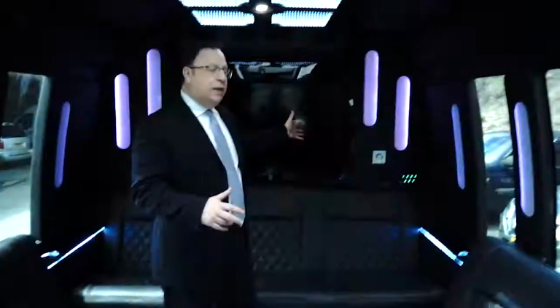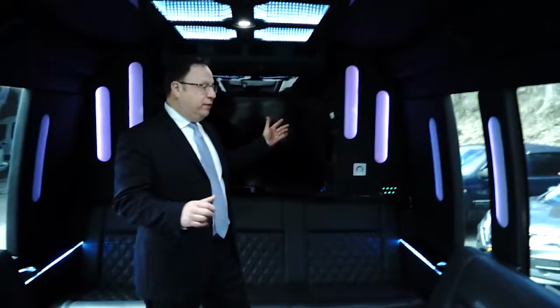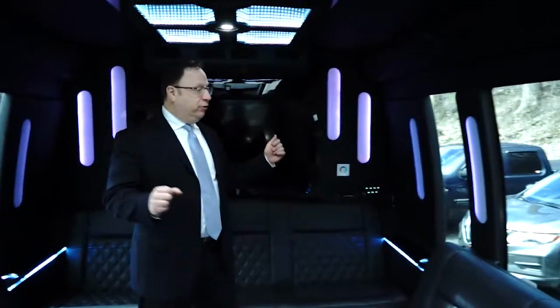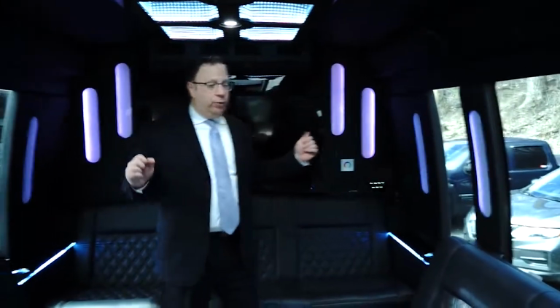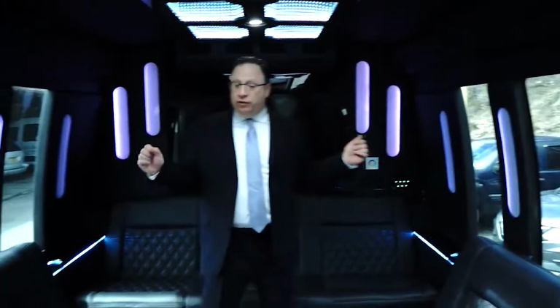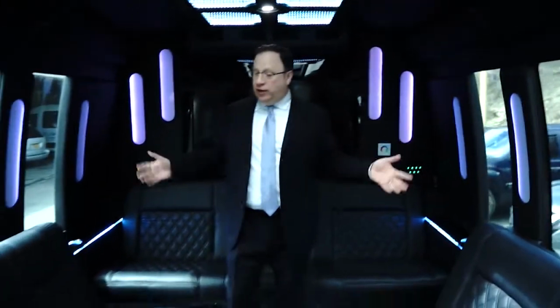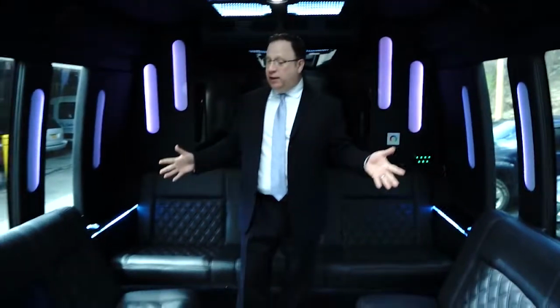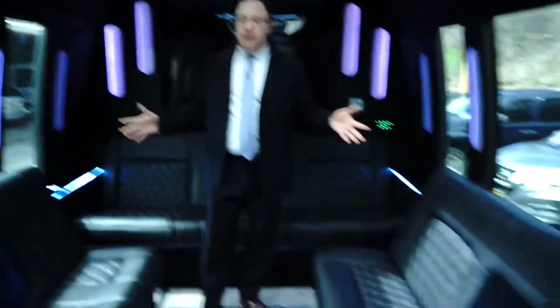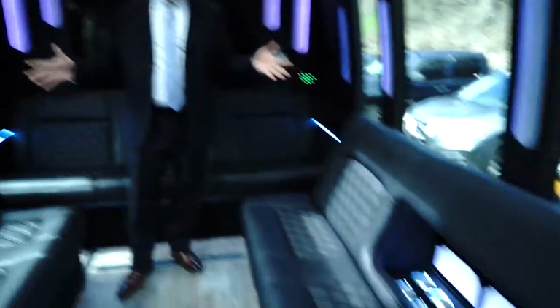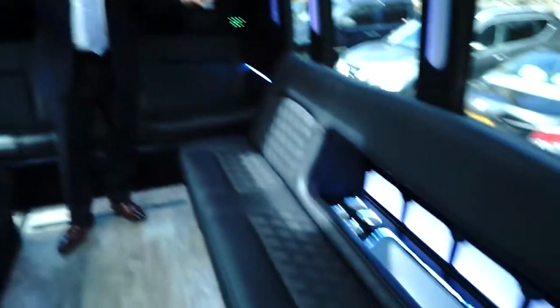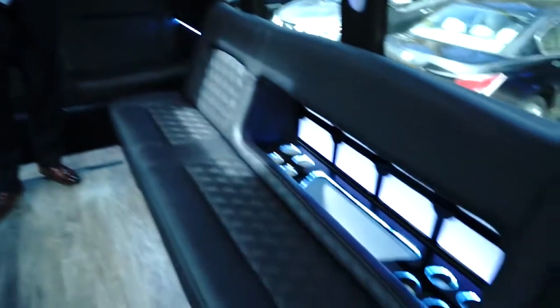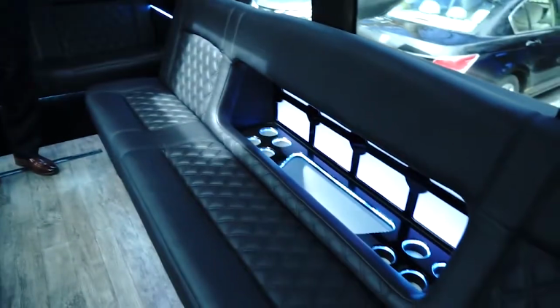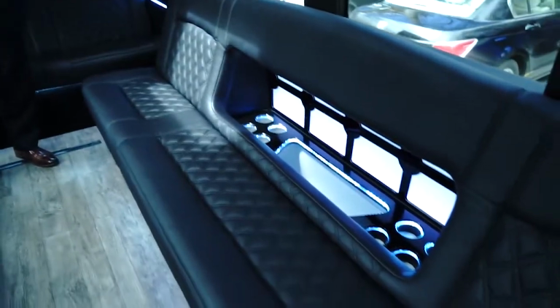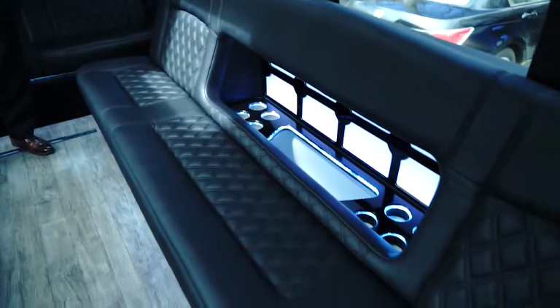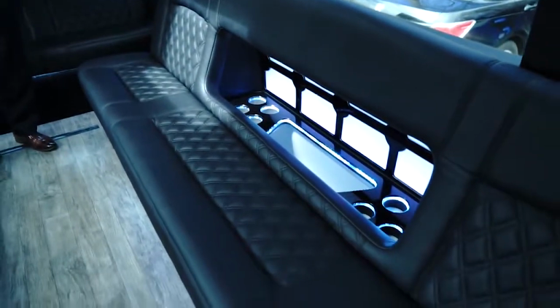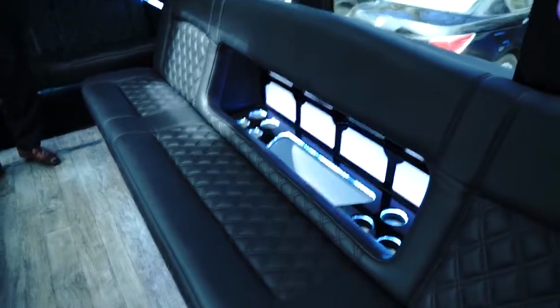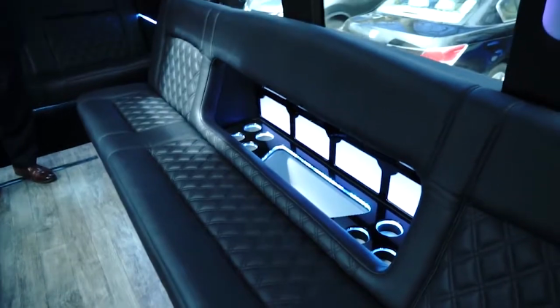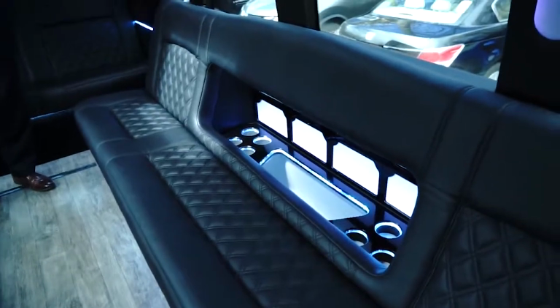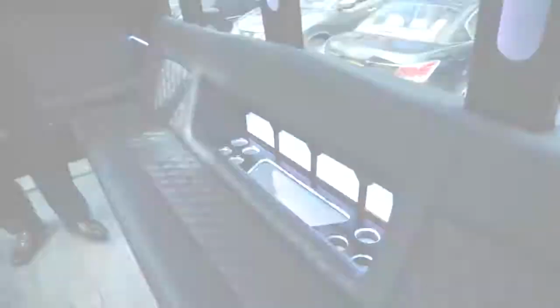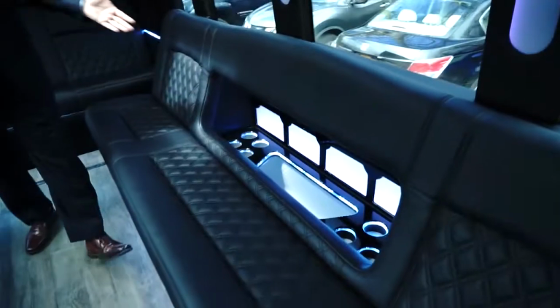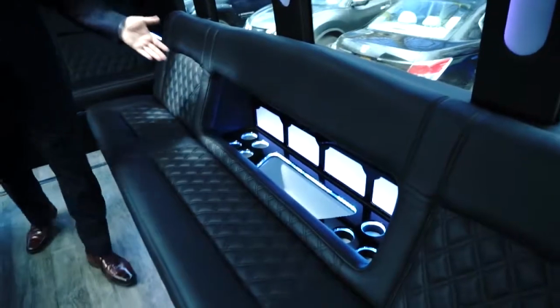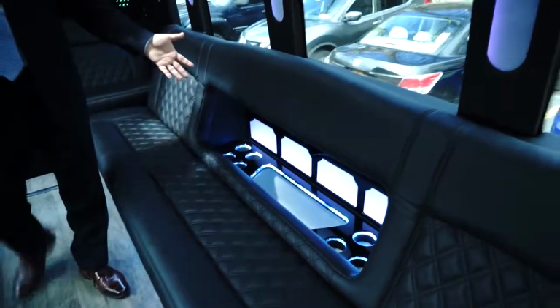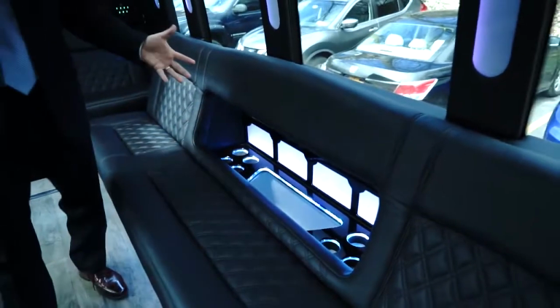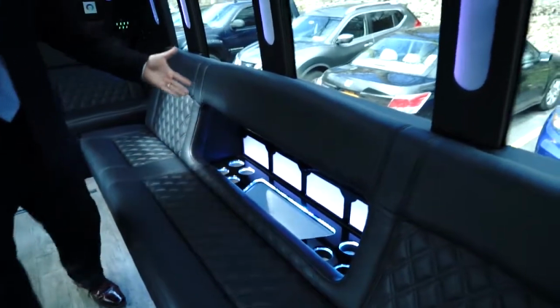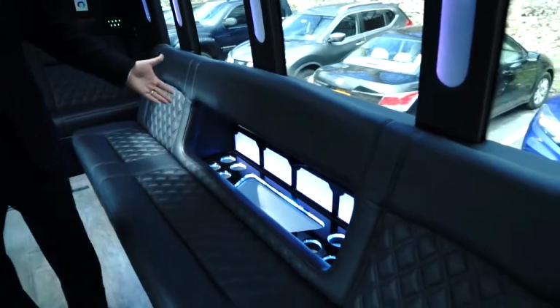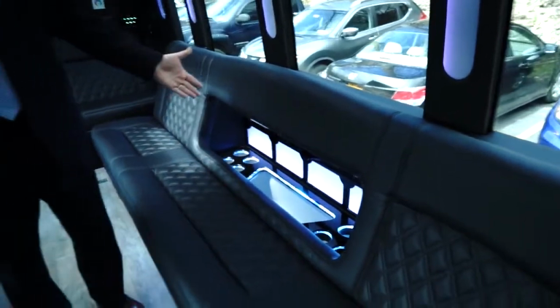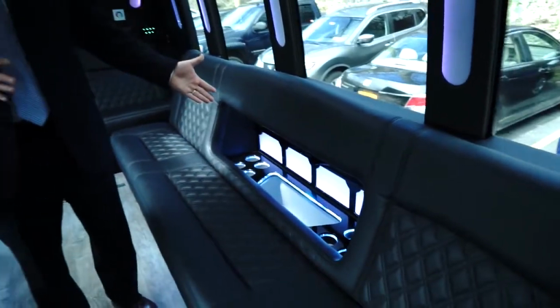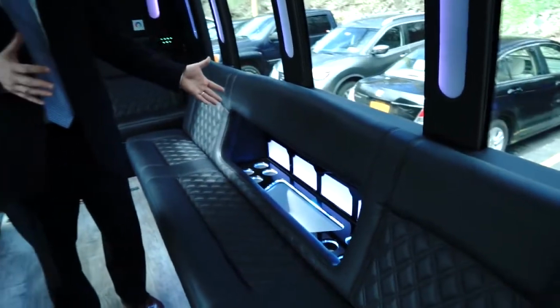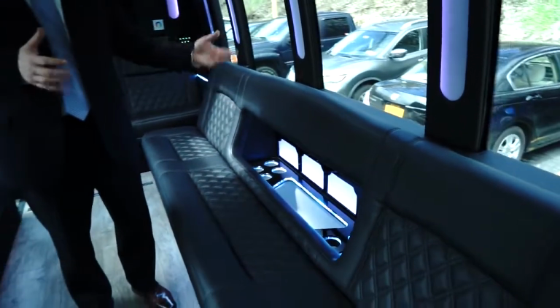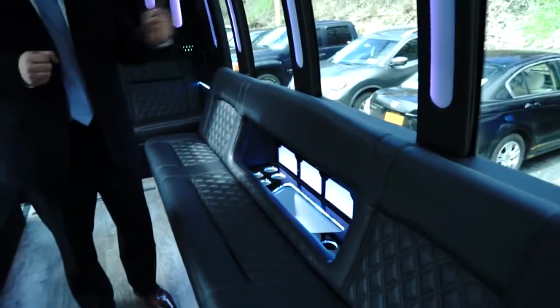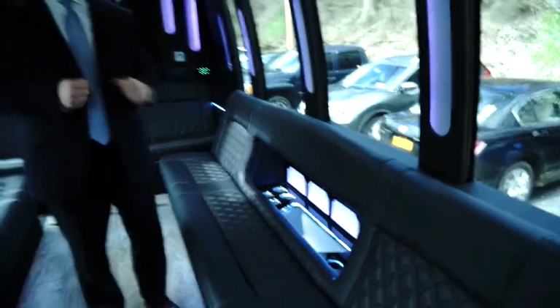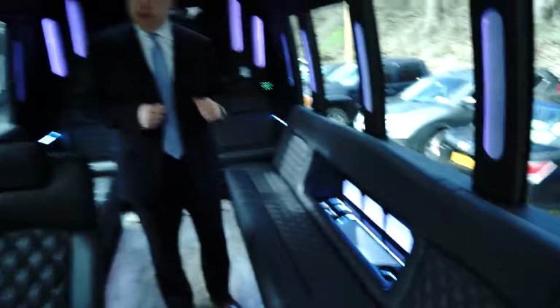If you take a look around the seating, the seating is black leather with Bentley stitching. We also have a built-in bar here to take care of people's refreshments.